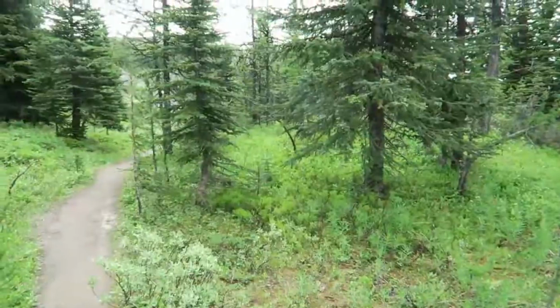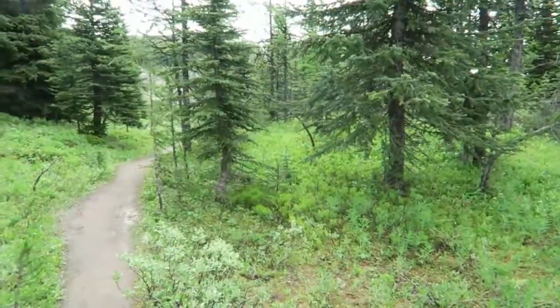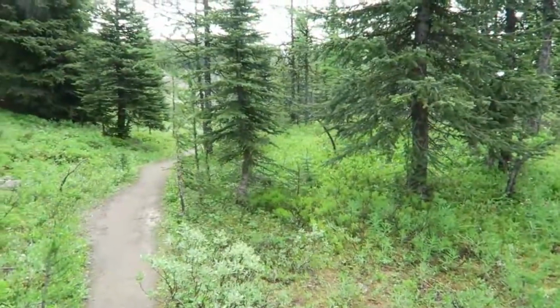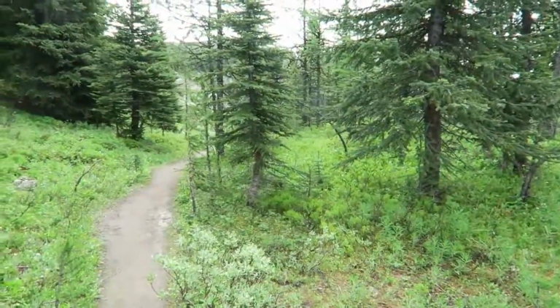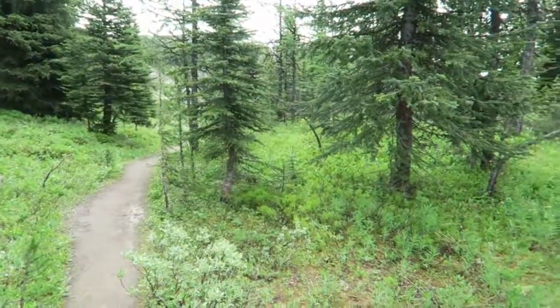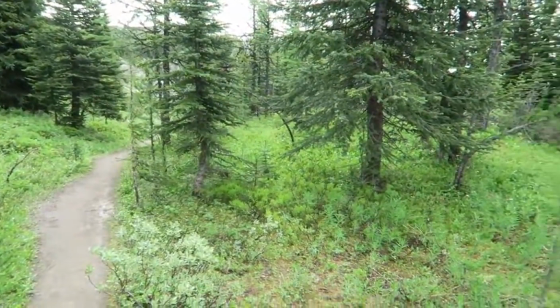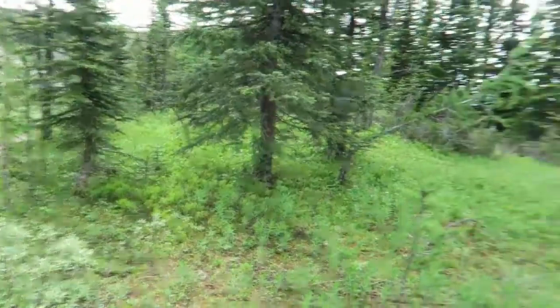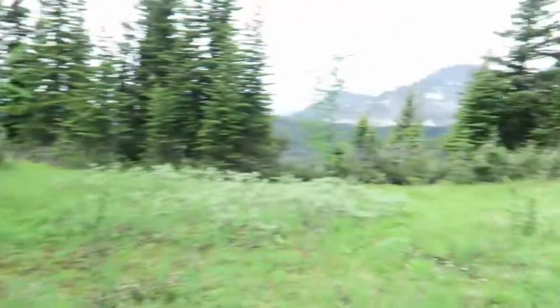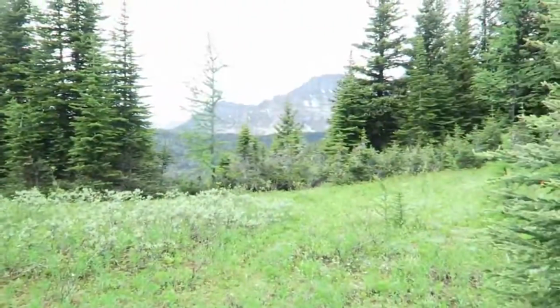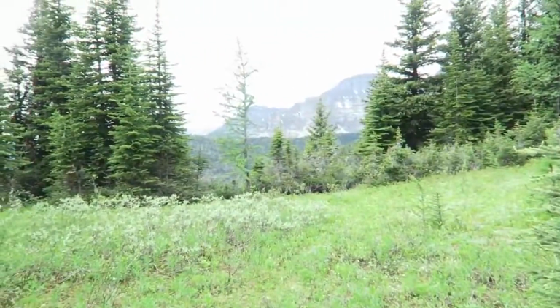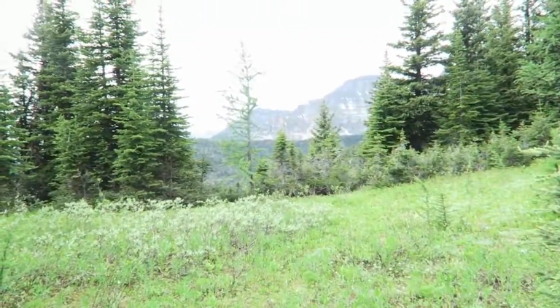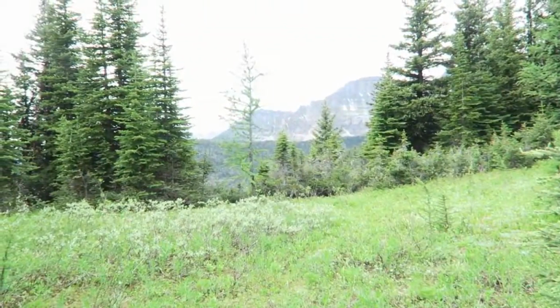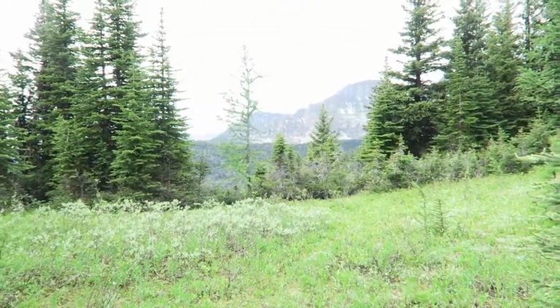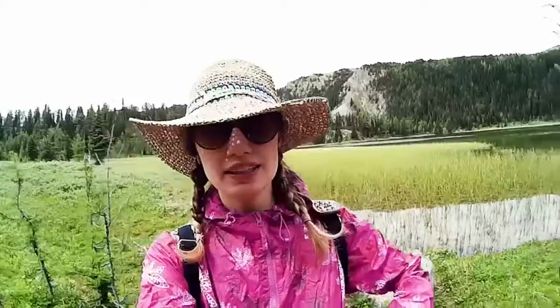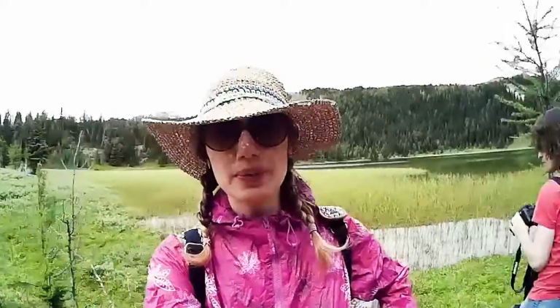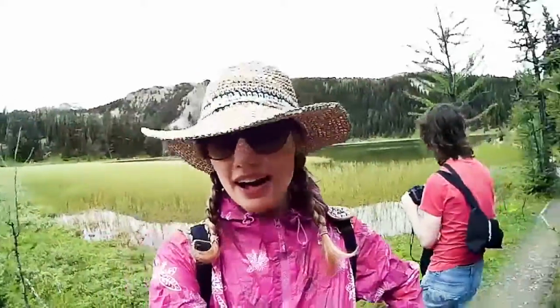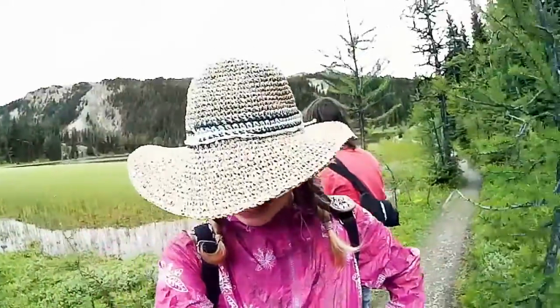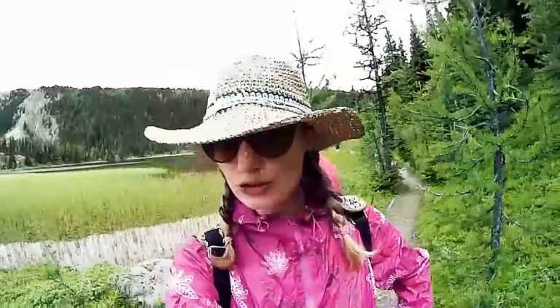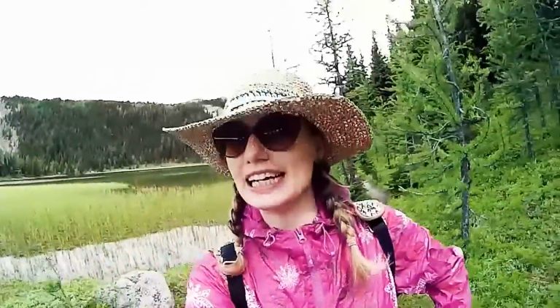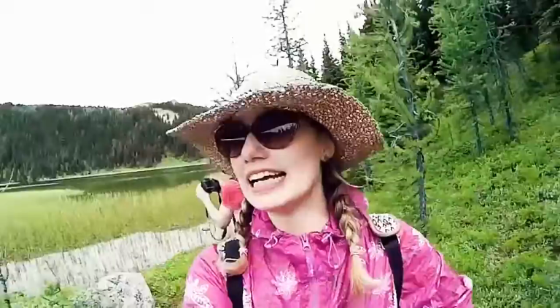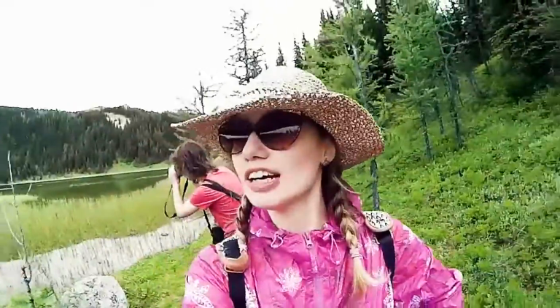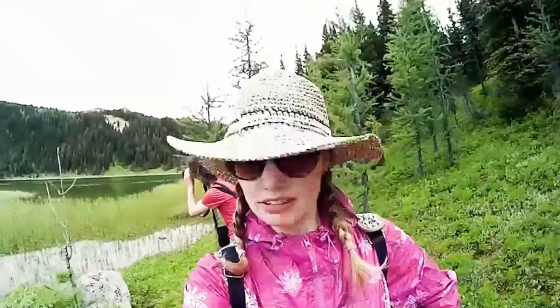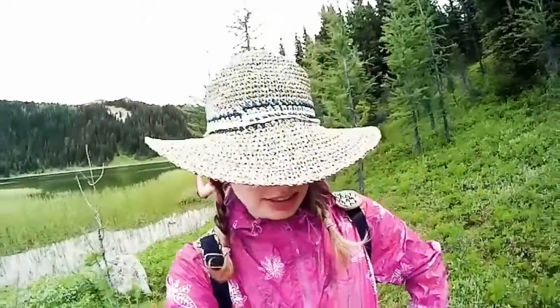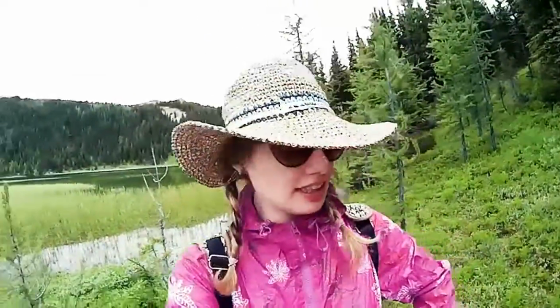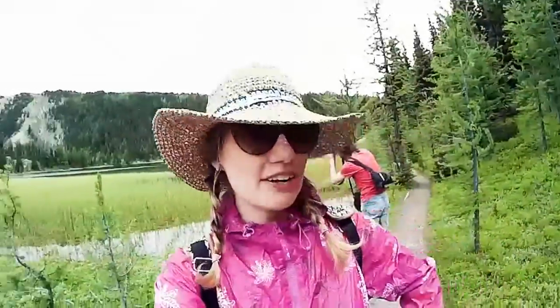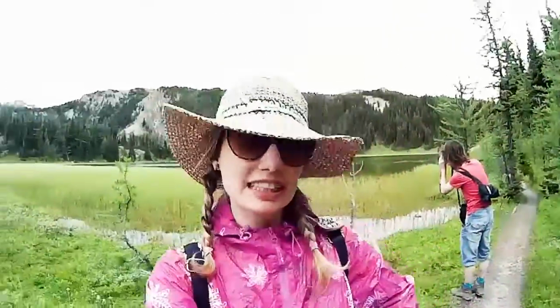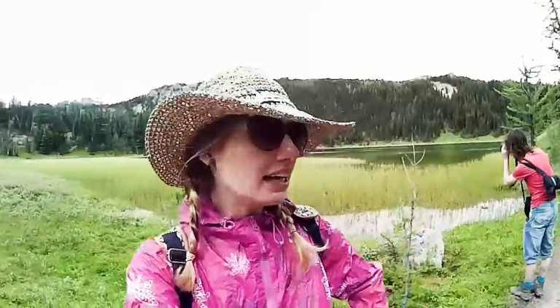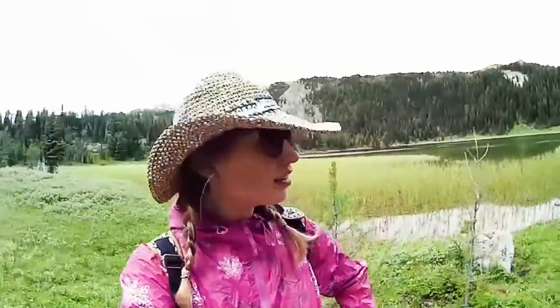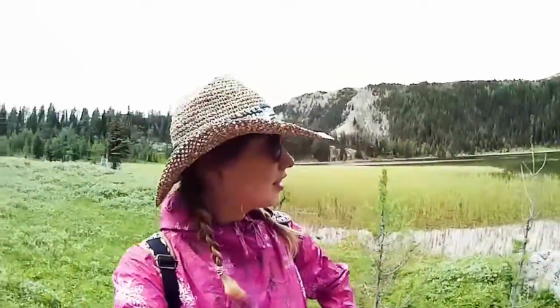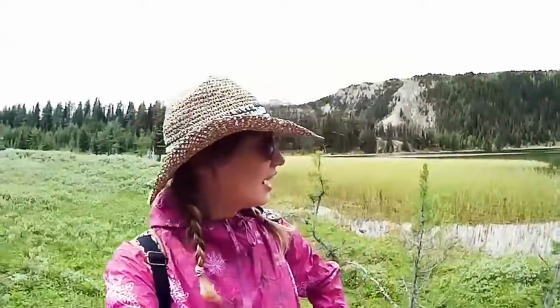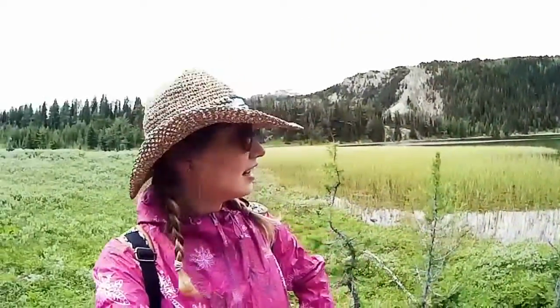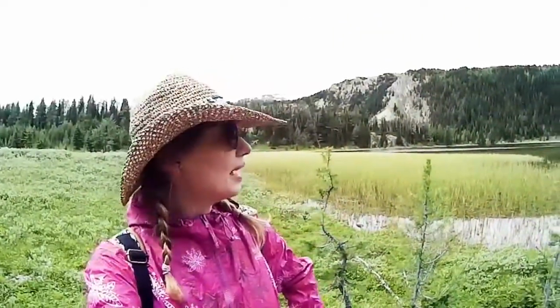I love how you're just walking along a path and then boom — mountain. So we are at Grizzly Lake right now. Grizzly, like the bear.